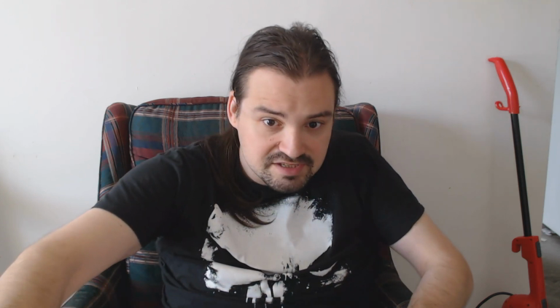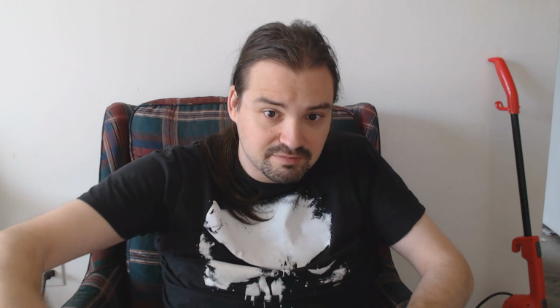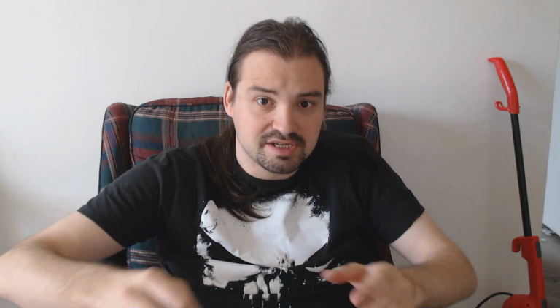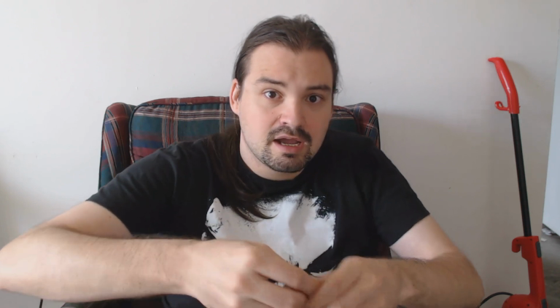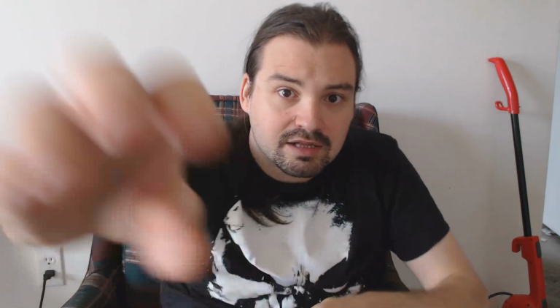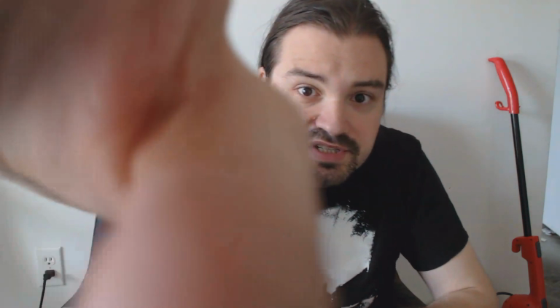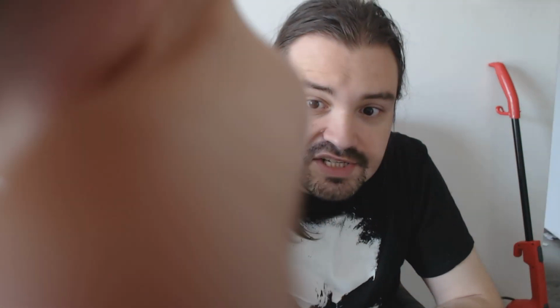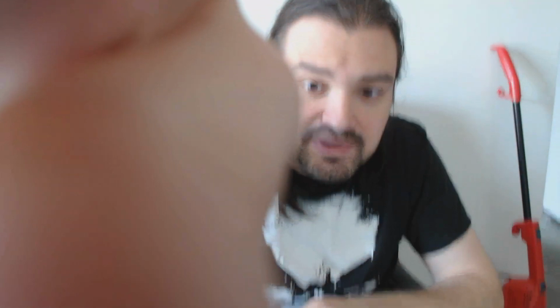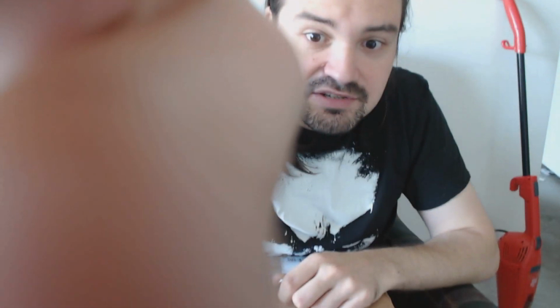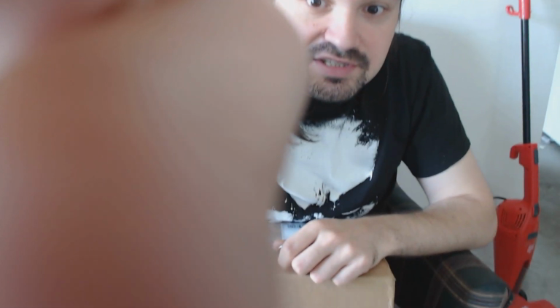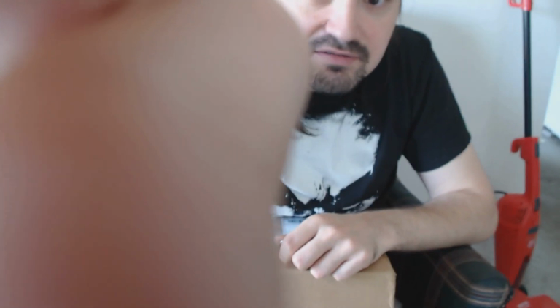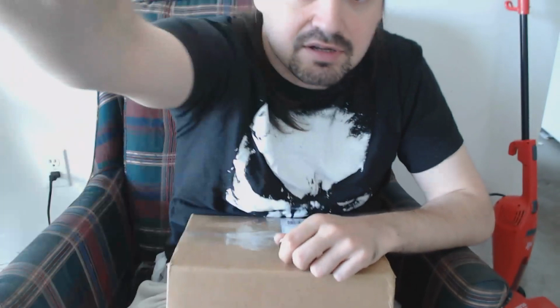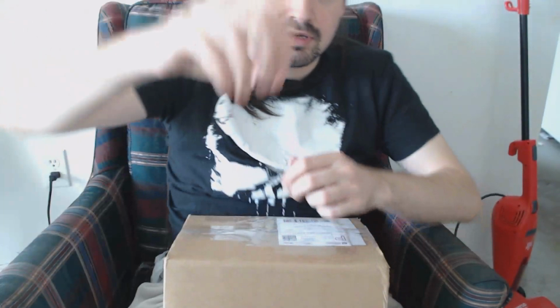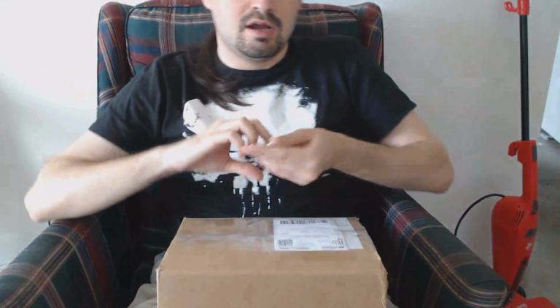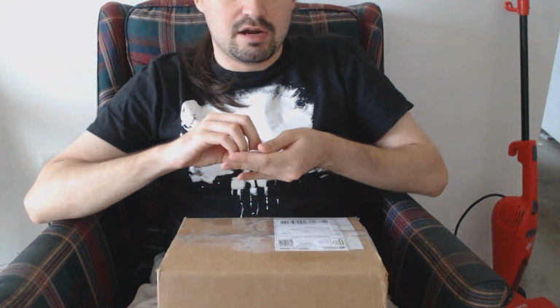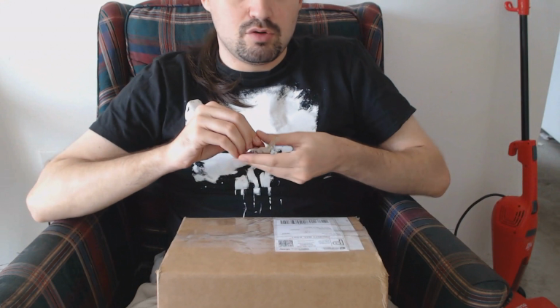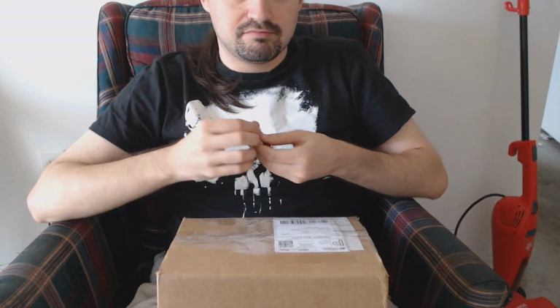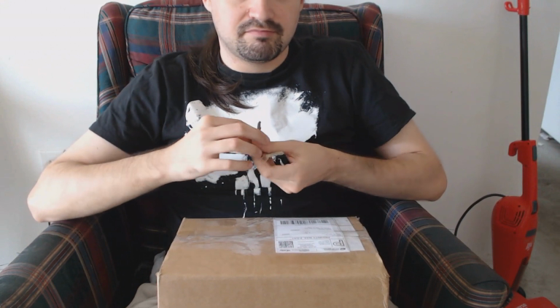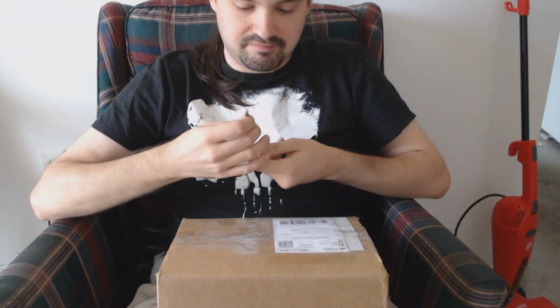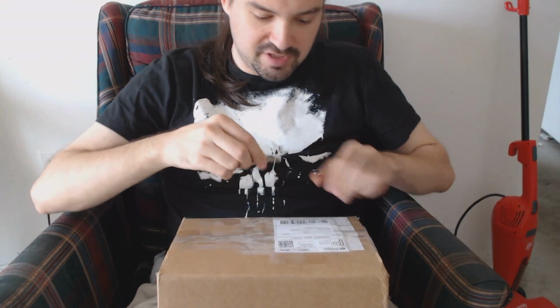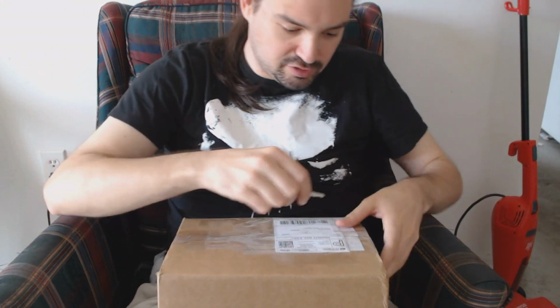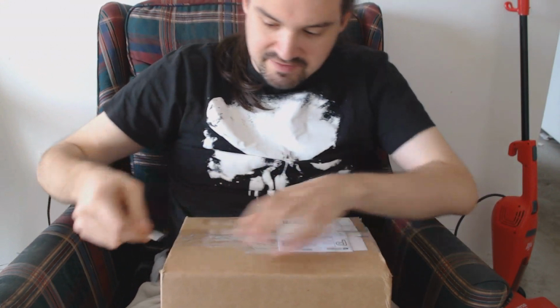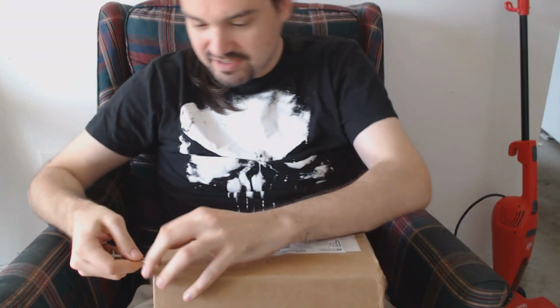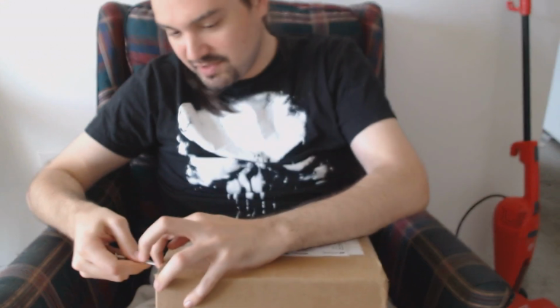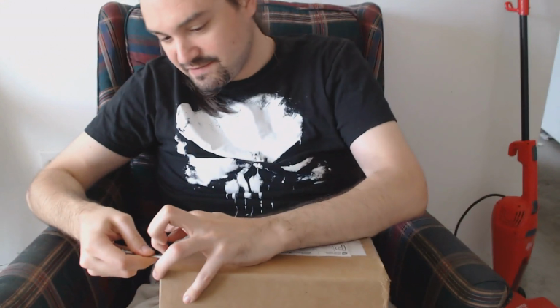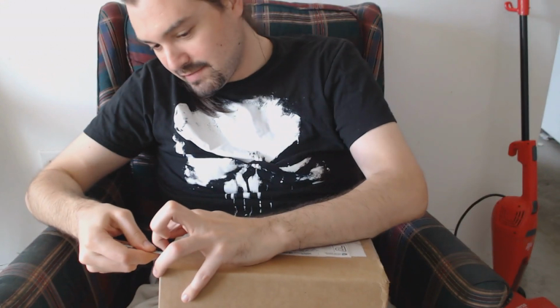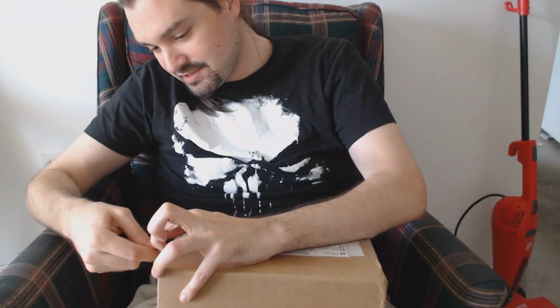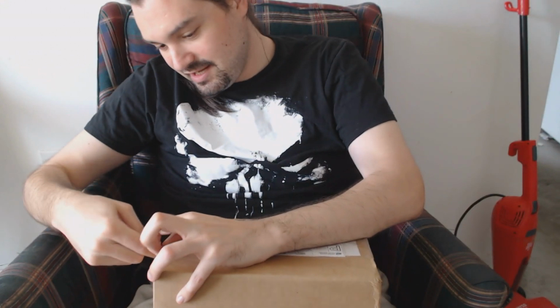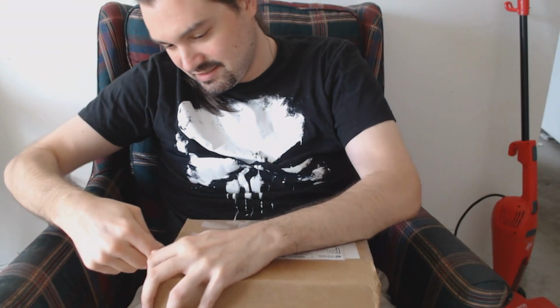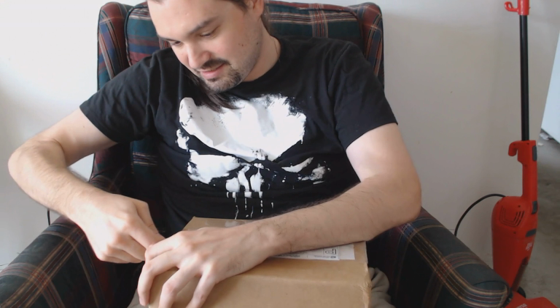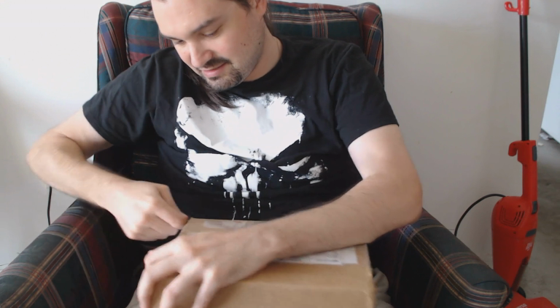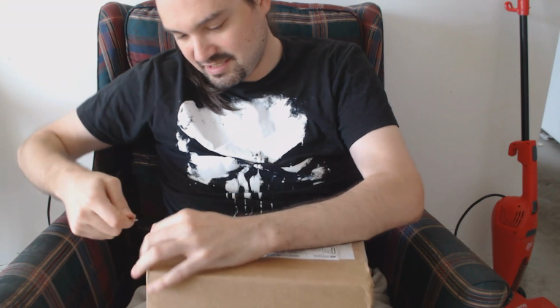Let's get to unboxing. Let me just adjust this a bit so you can see. There we go. You can no longer see my eyes though, but that's fine — my eyes are okay.